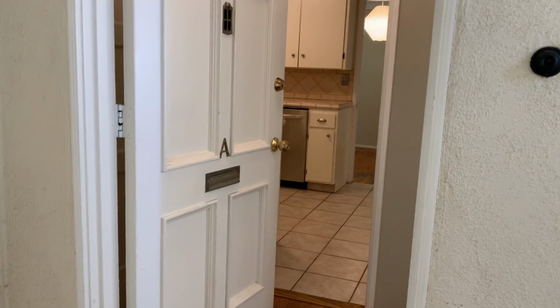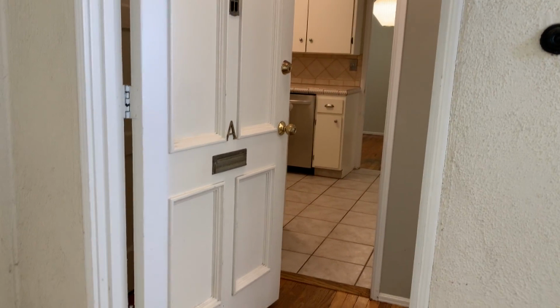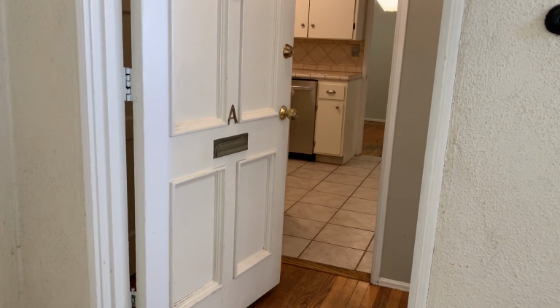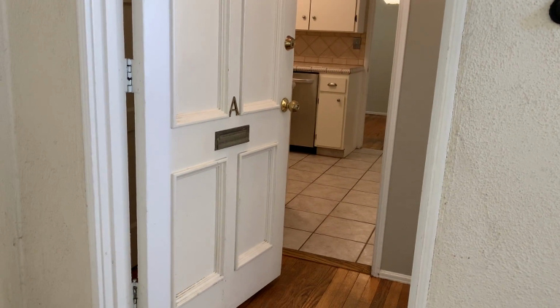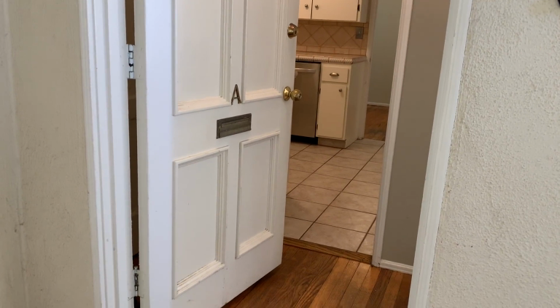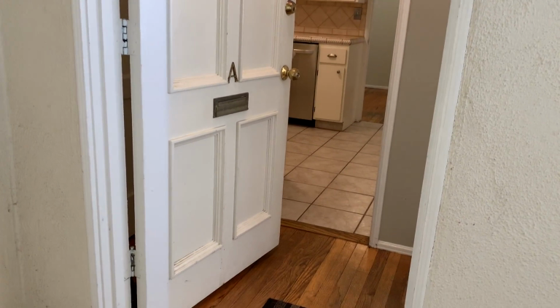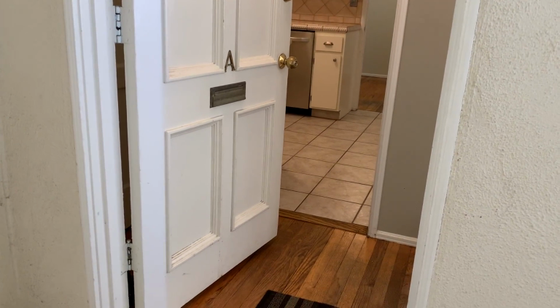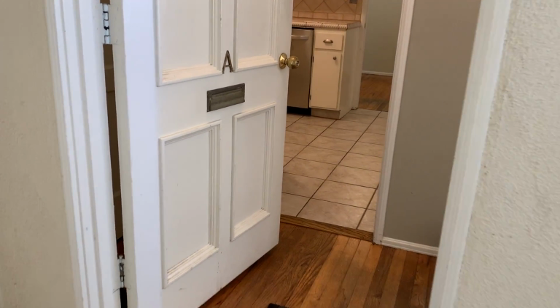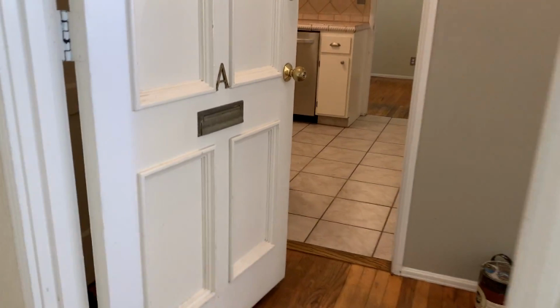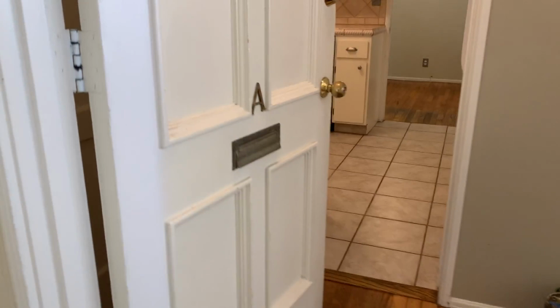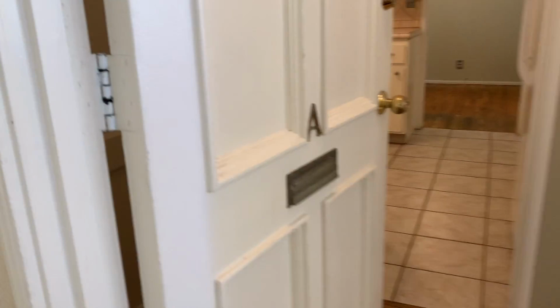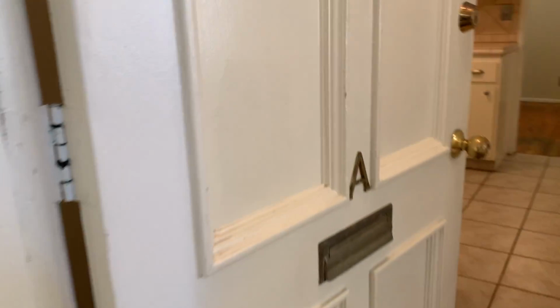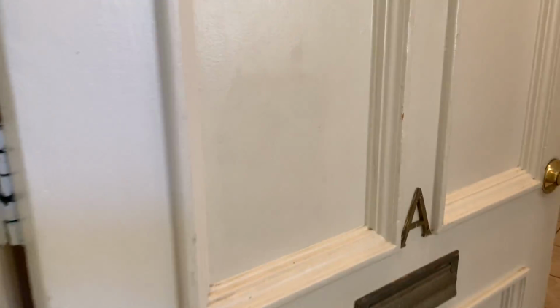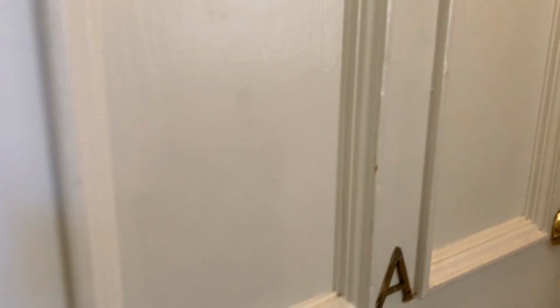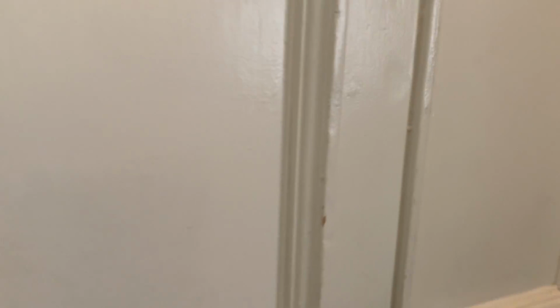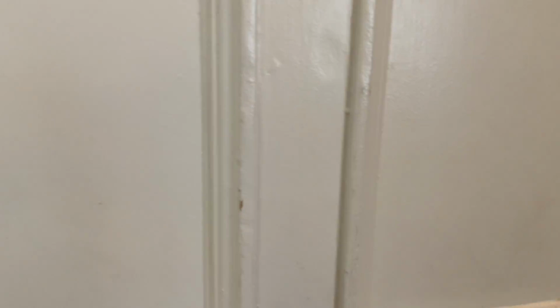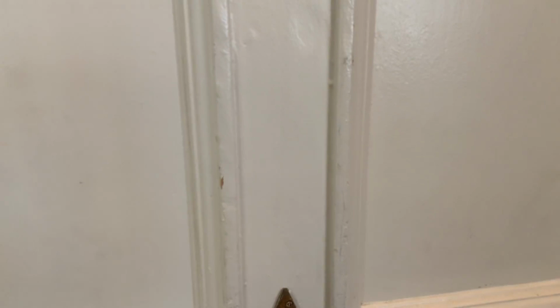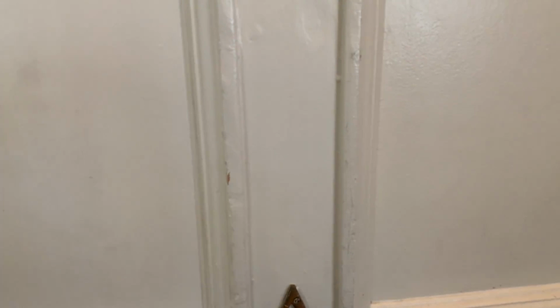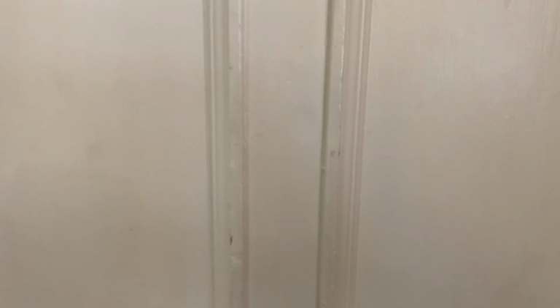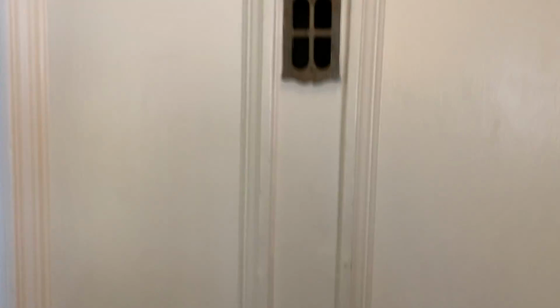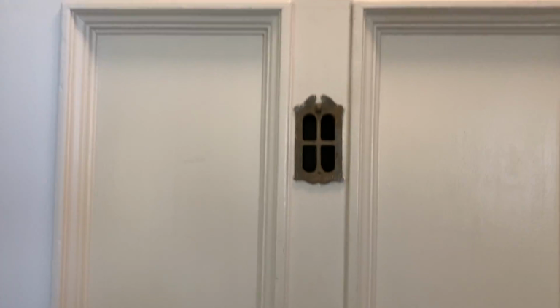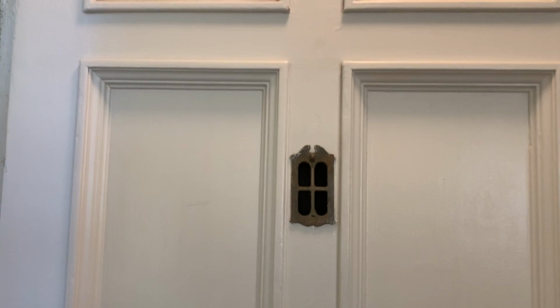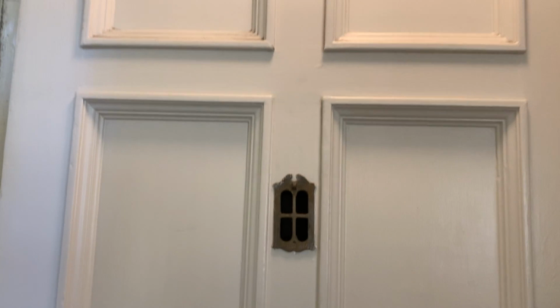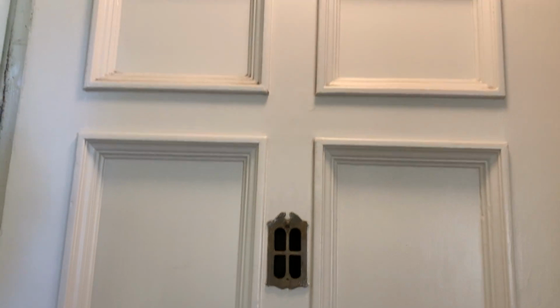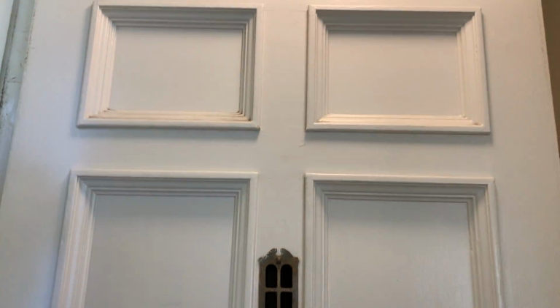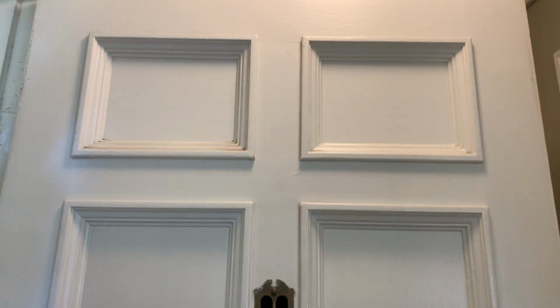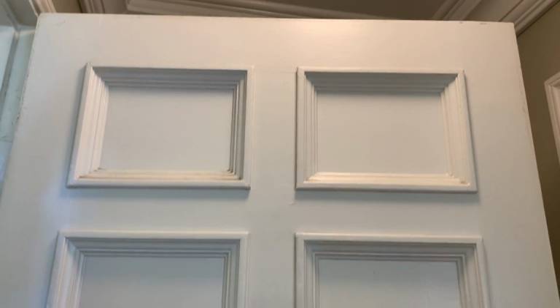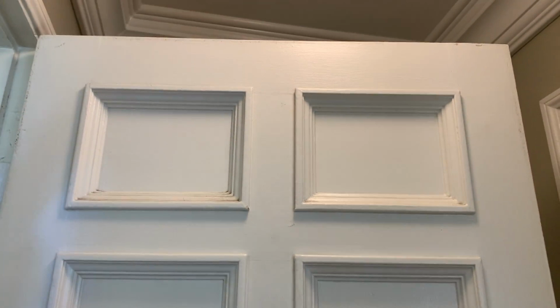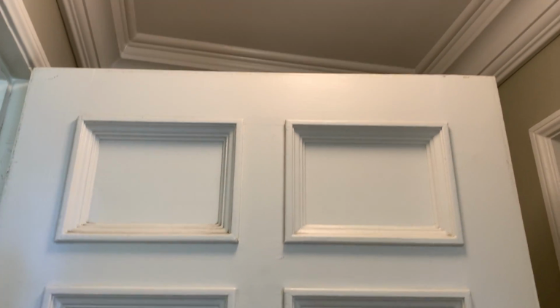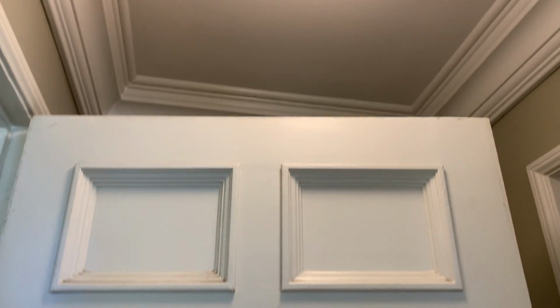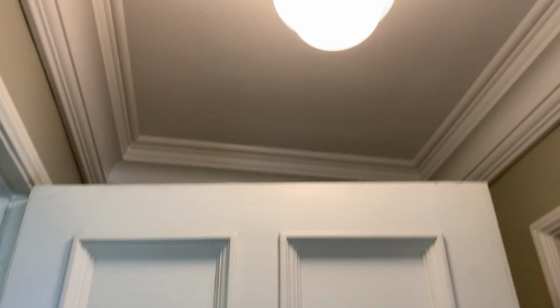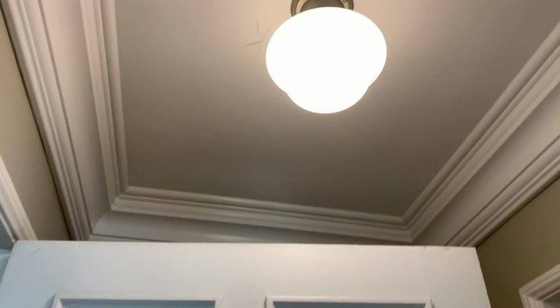Here are the areas that need painting. First of all, I think this door might need some touching up because there are some scratches there. It could probably use a good clean as well.